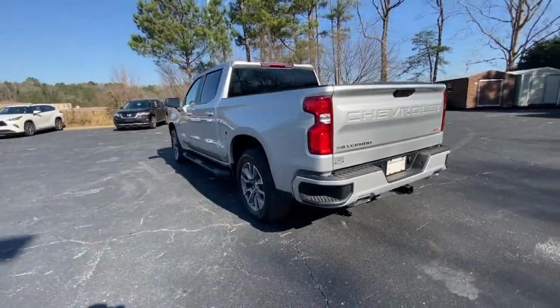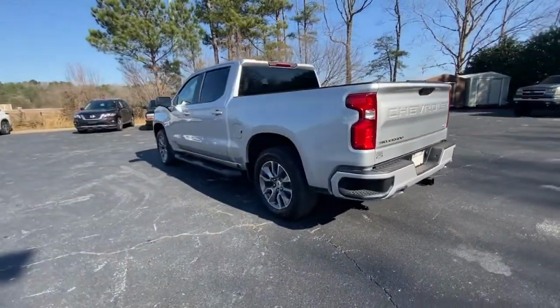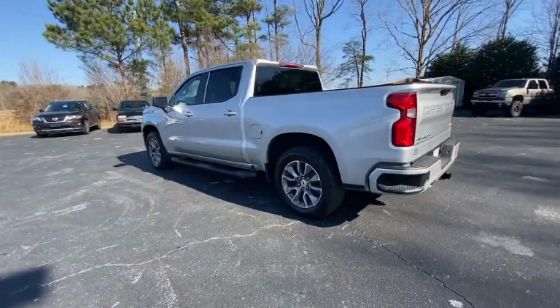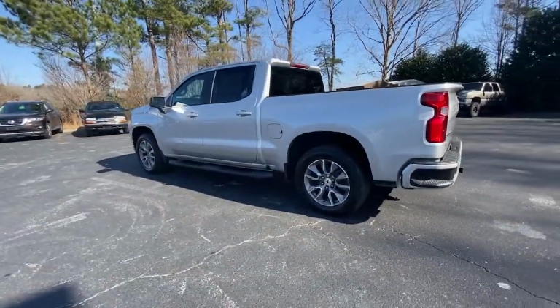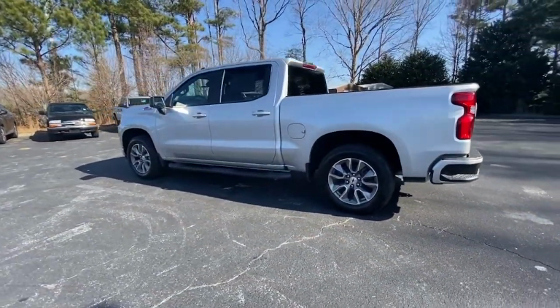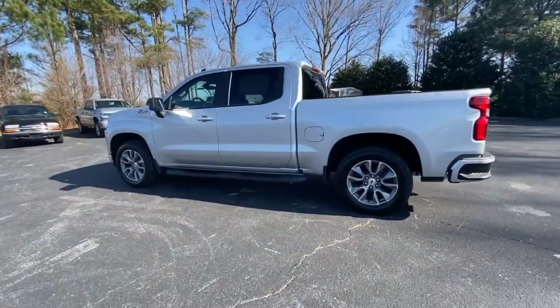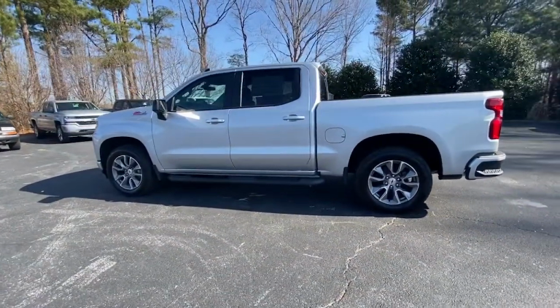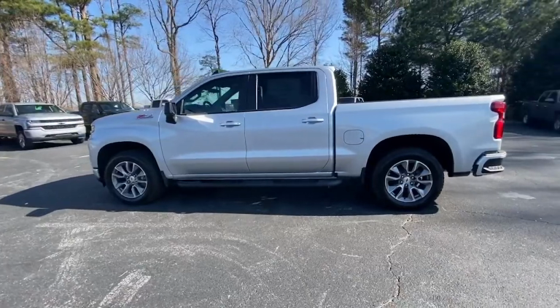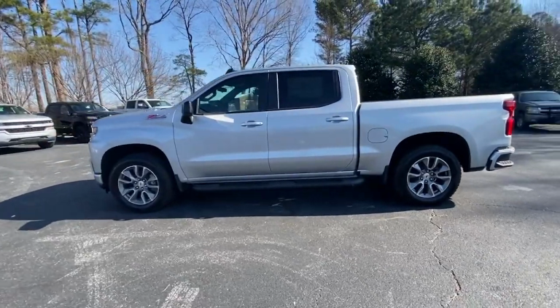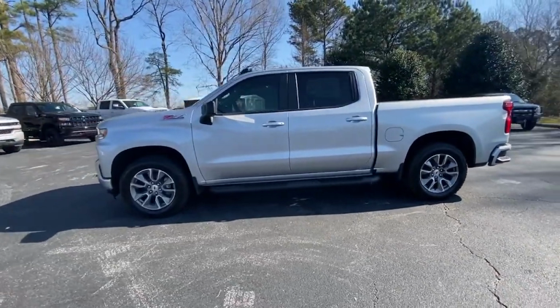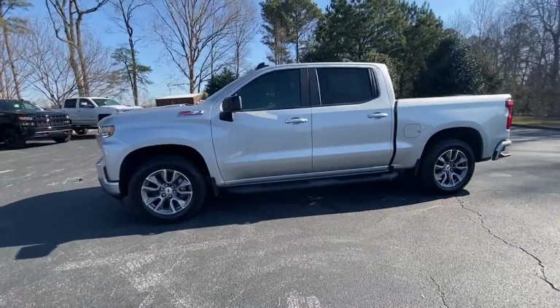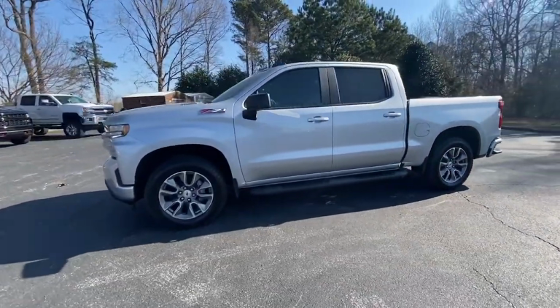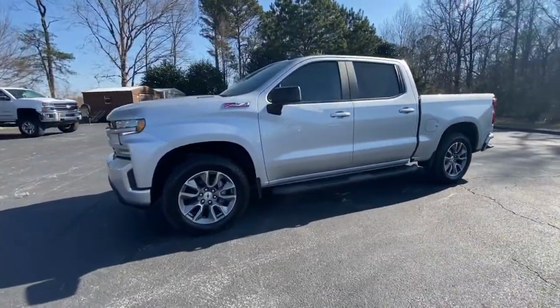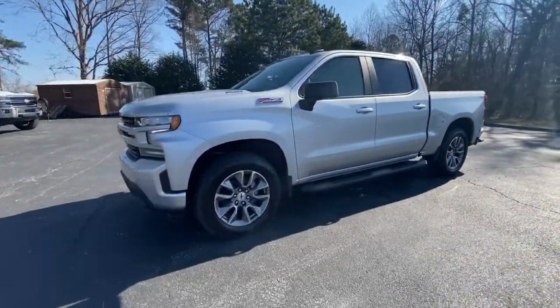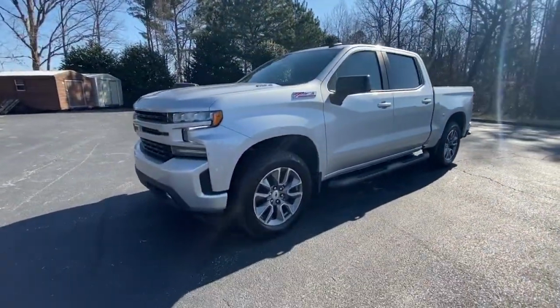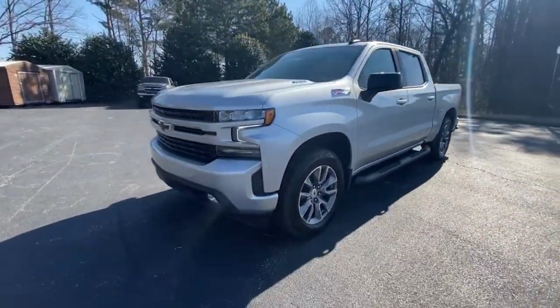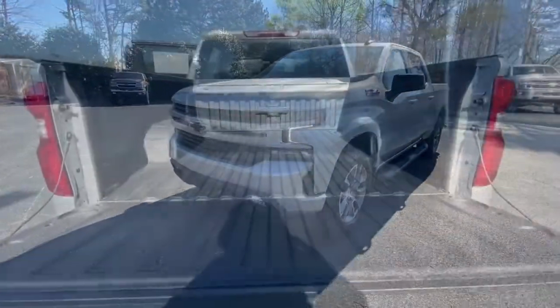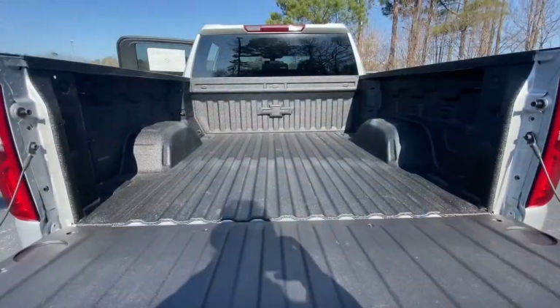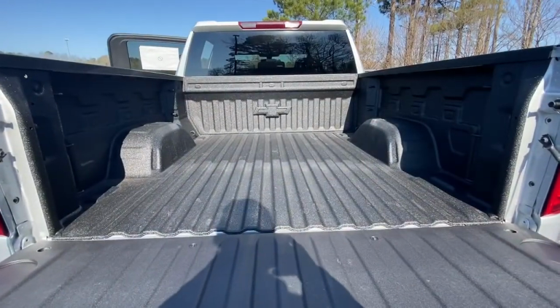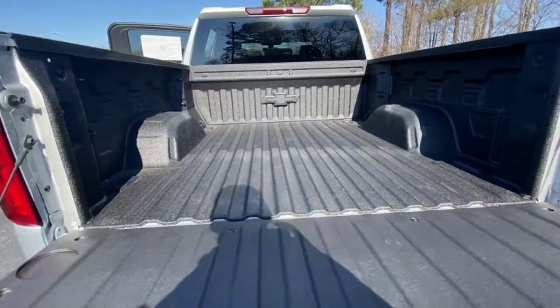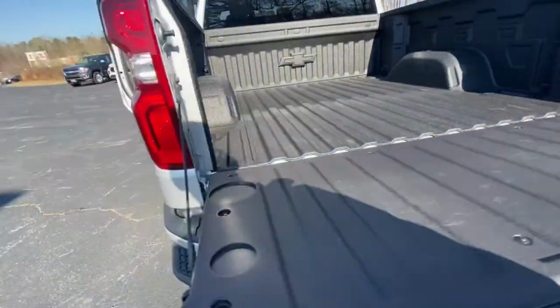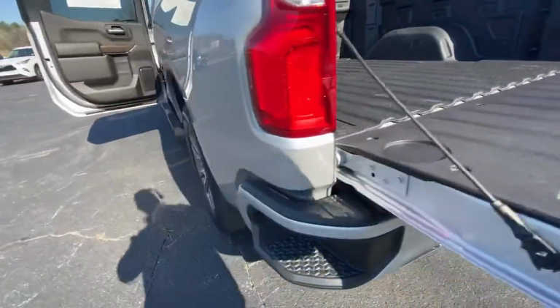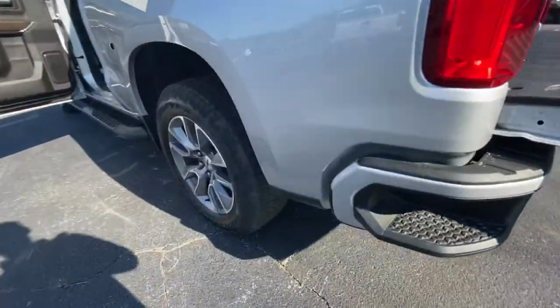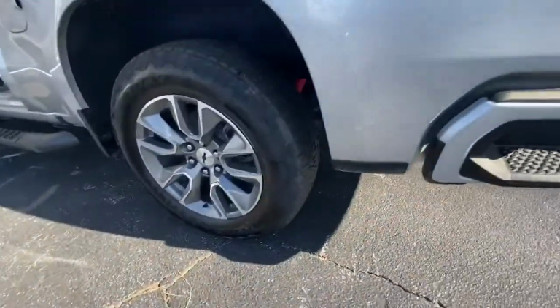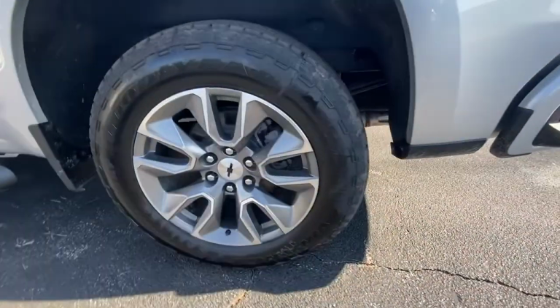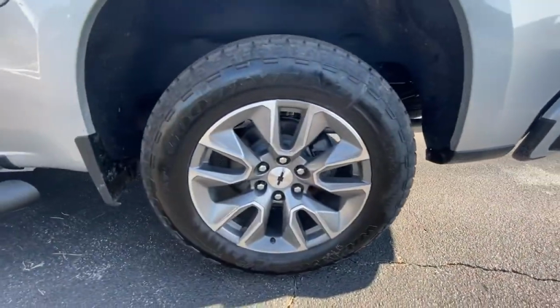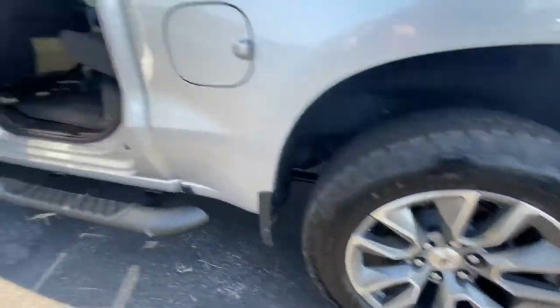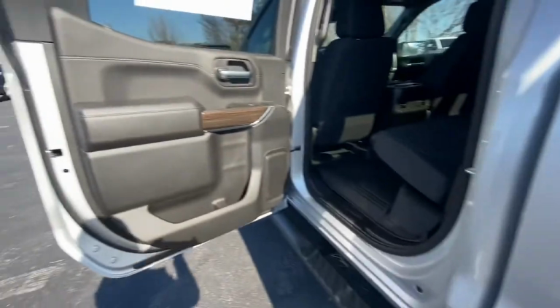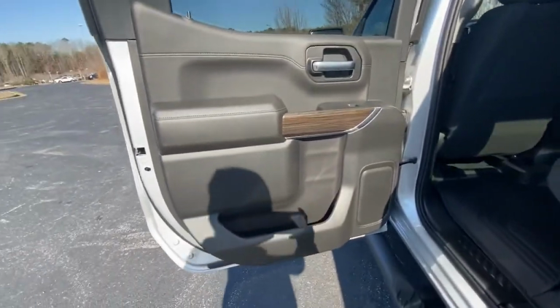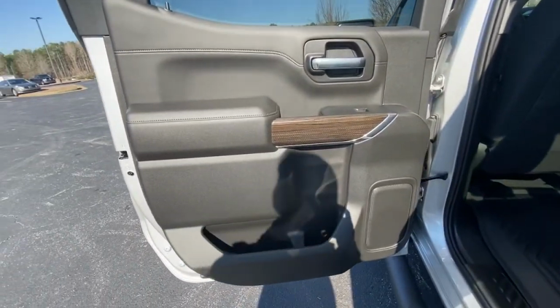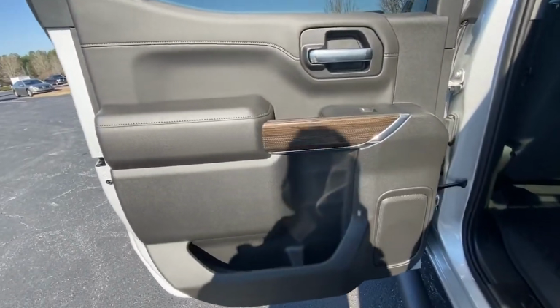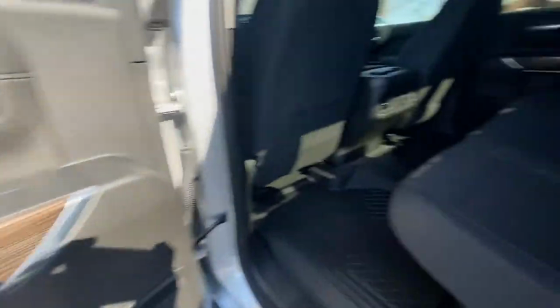These are just some of the great options this vehicle comes with: keyless entry, backup camera, four-wheel drive, keyless start, remote engine start, fog lamps, heated mirrors, satellite radio, Bluetooth connection, and rear A.C.